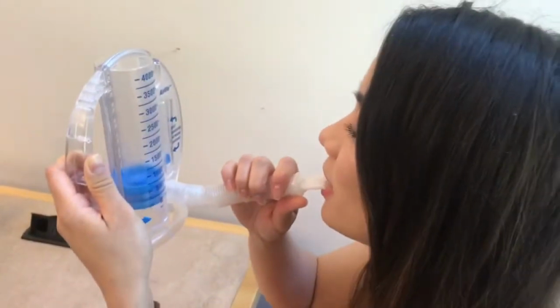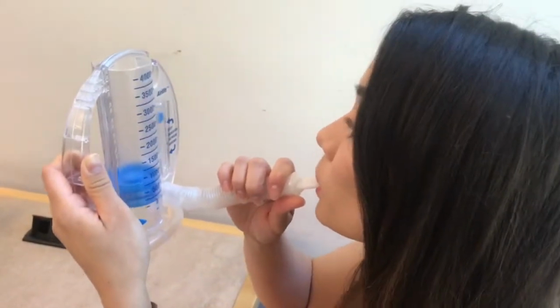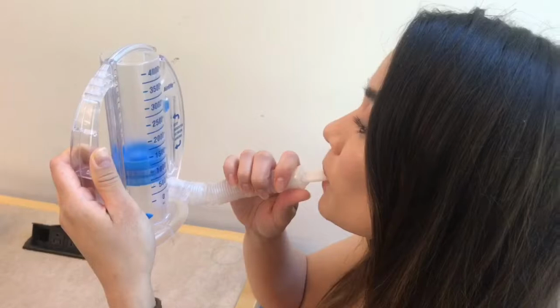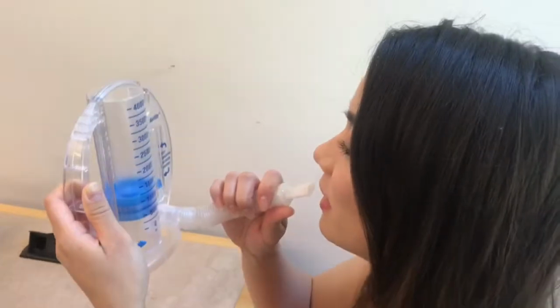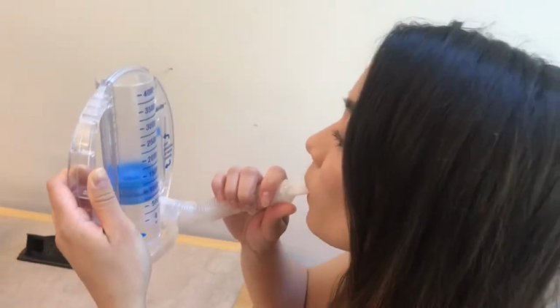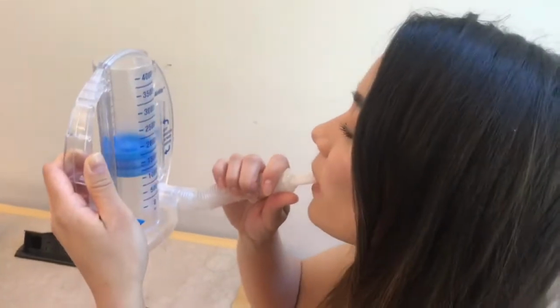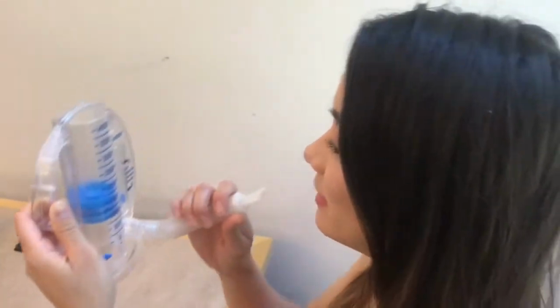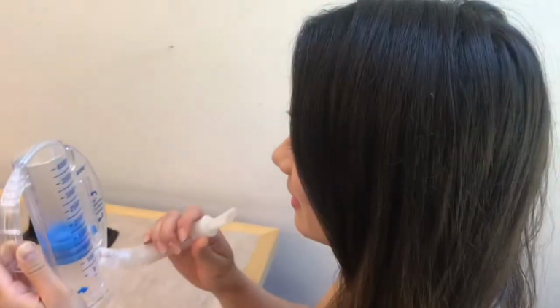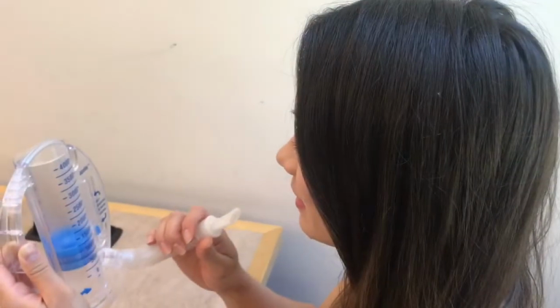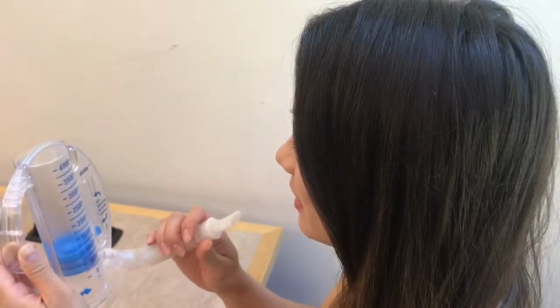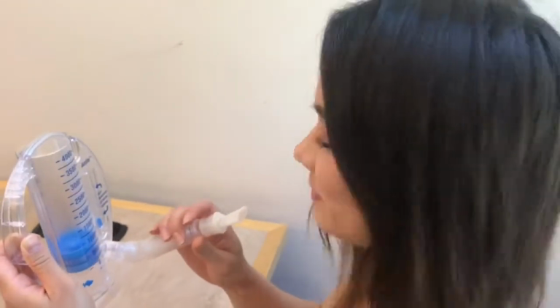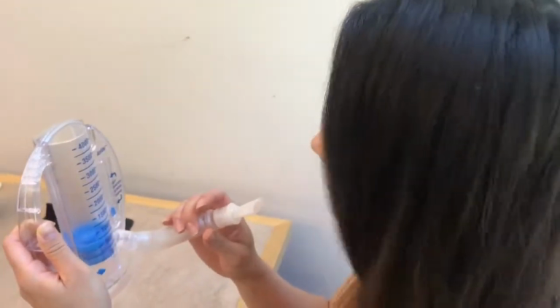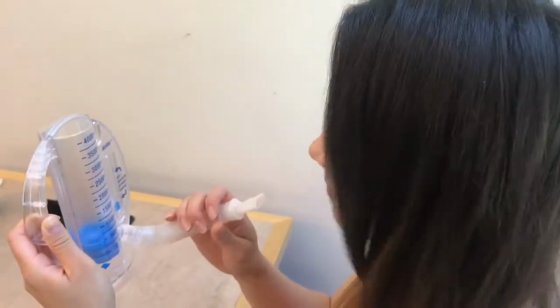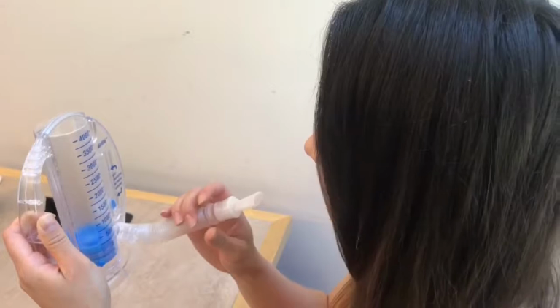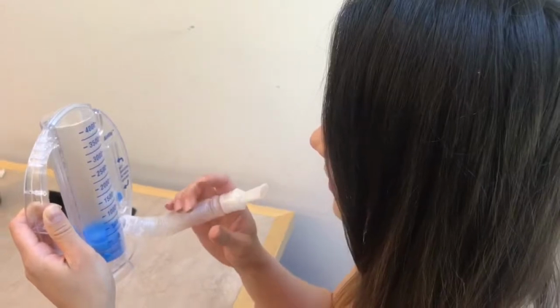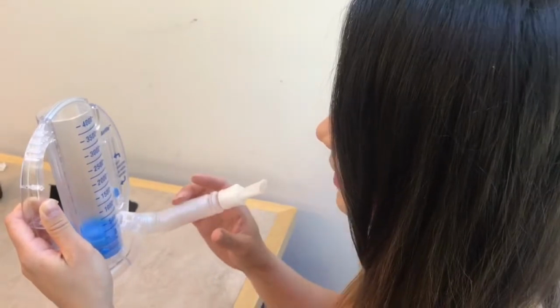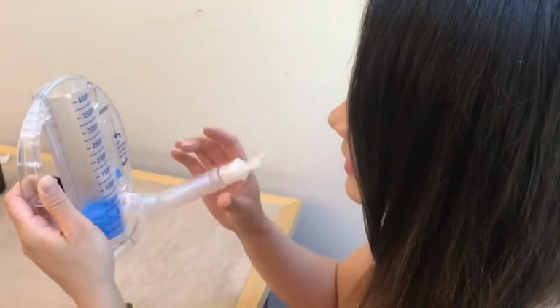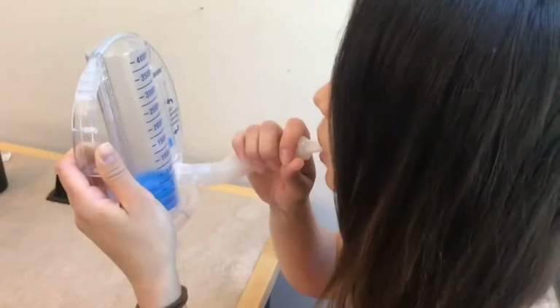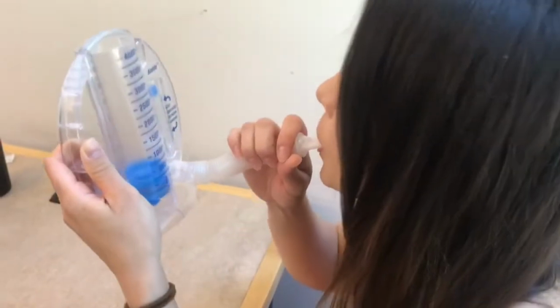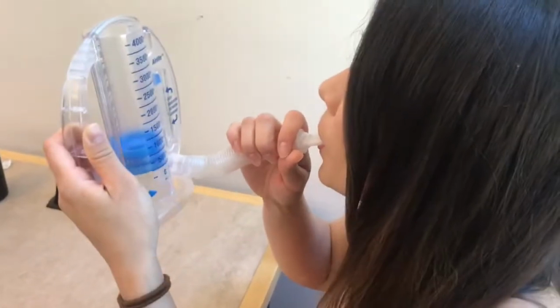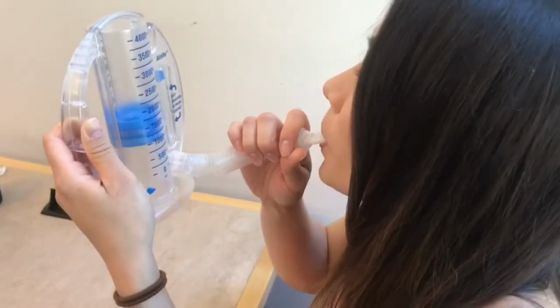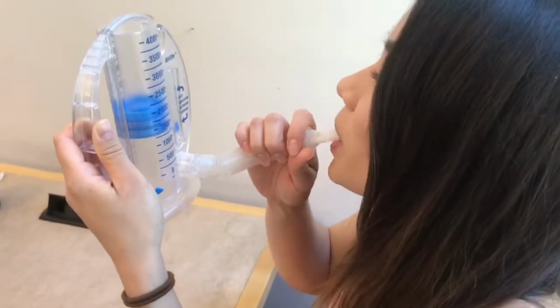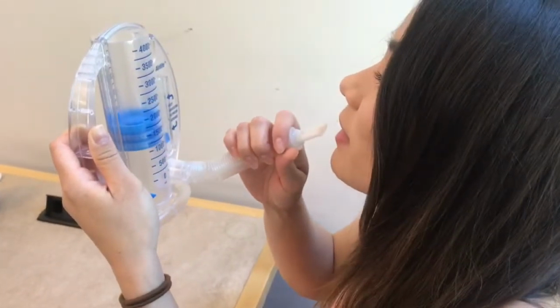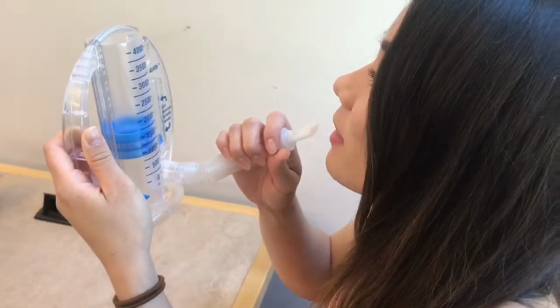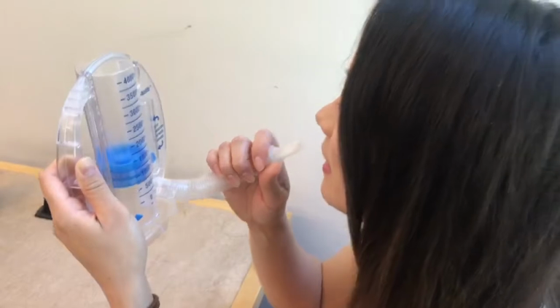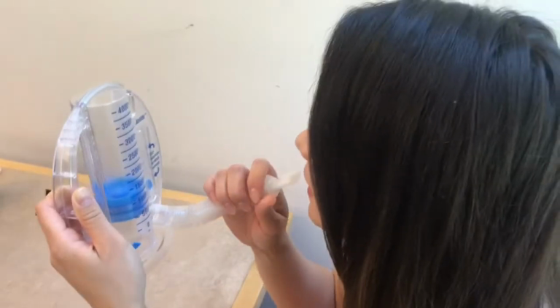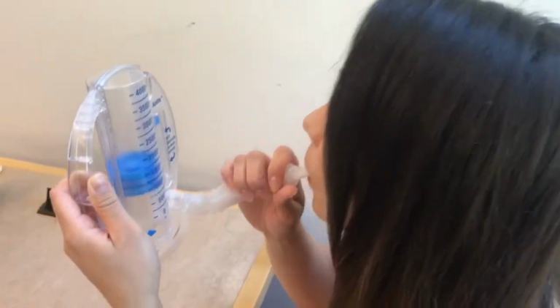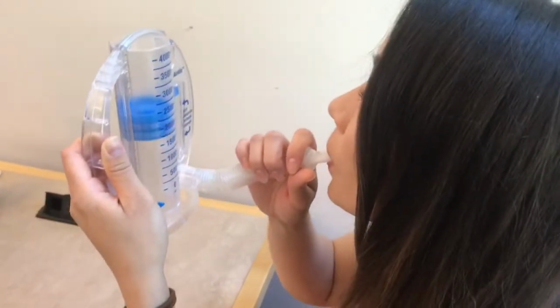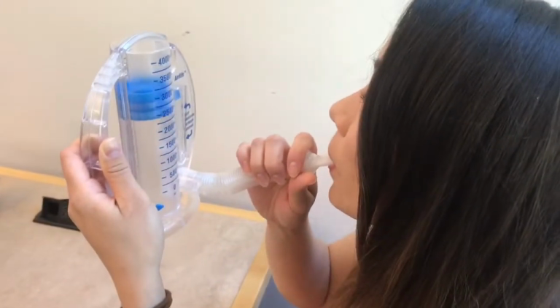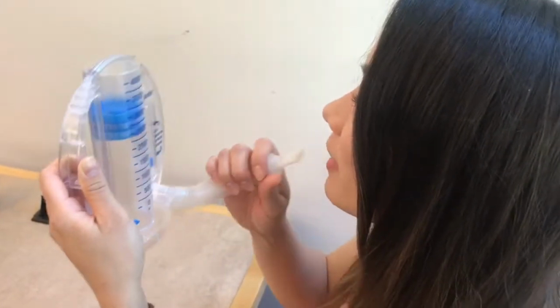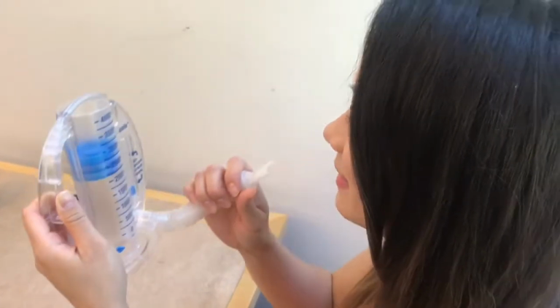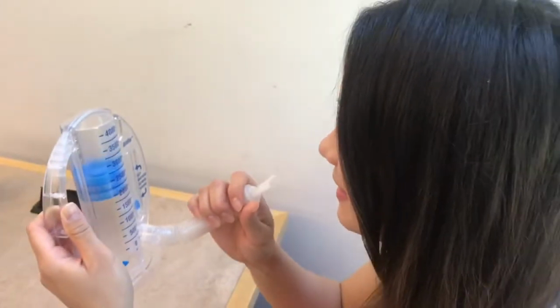But then they do that and they keep going, thinking they're doing good — but they're not. The indicator has to stay in between the lines, and it has to be one deep breath at a time. Those are the simple tips you have to educate them on as a nurse.